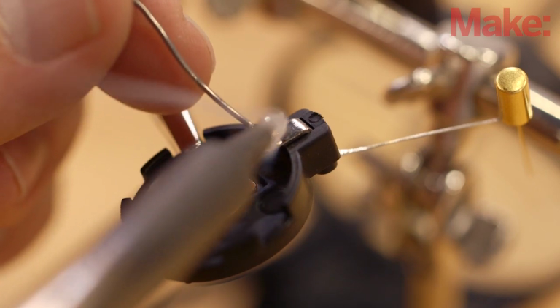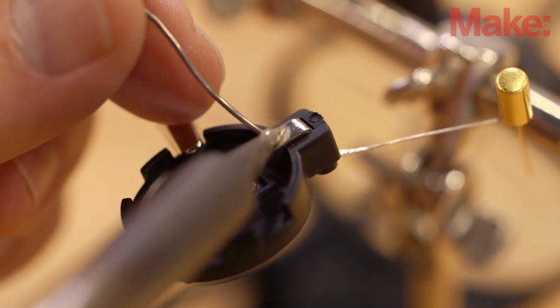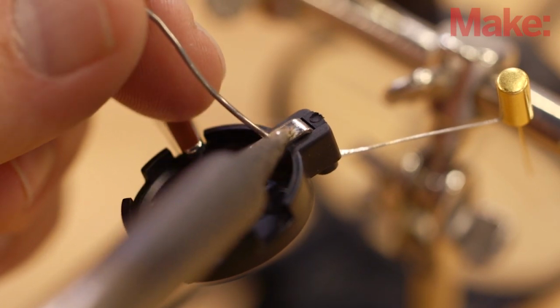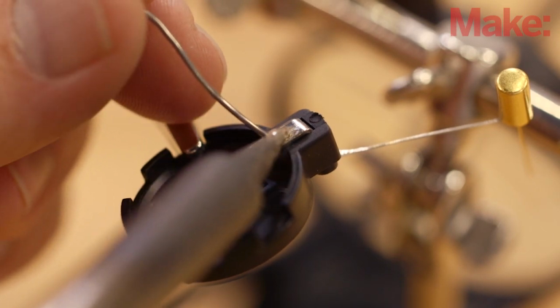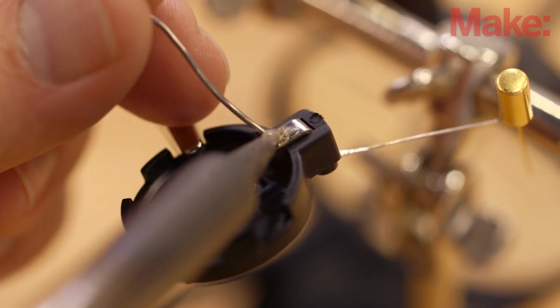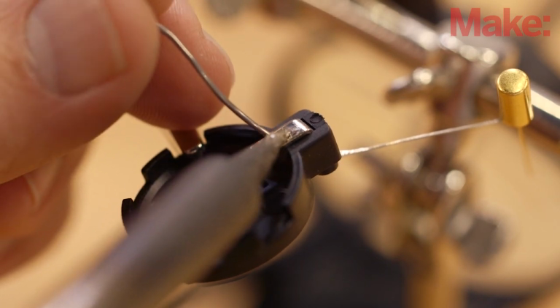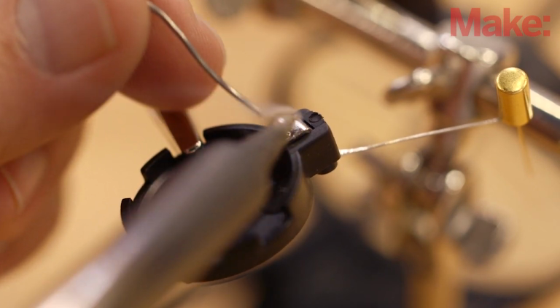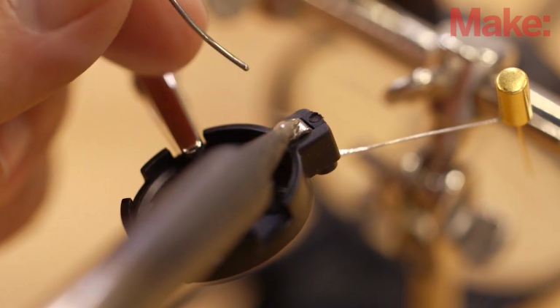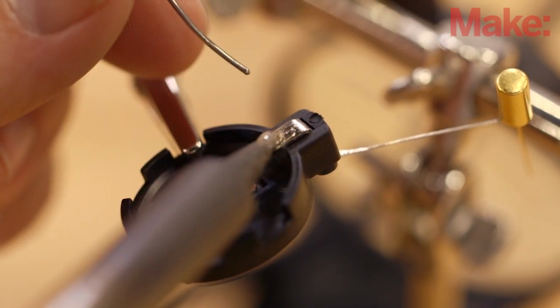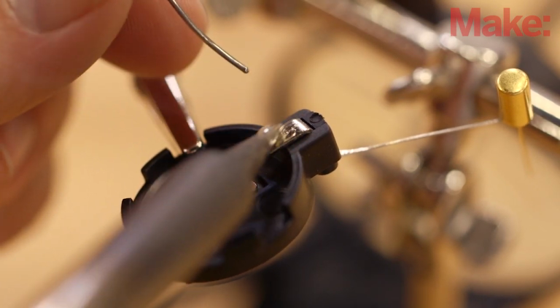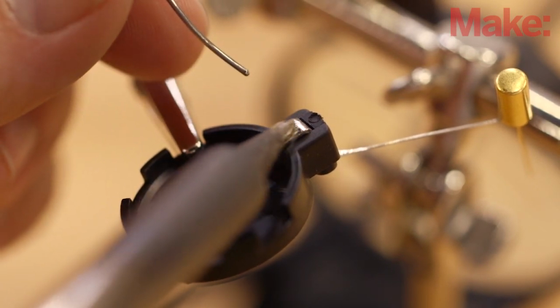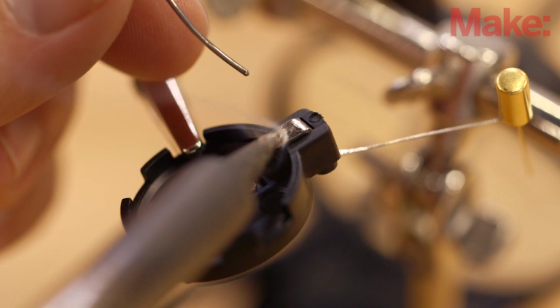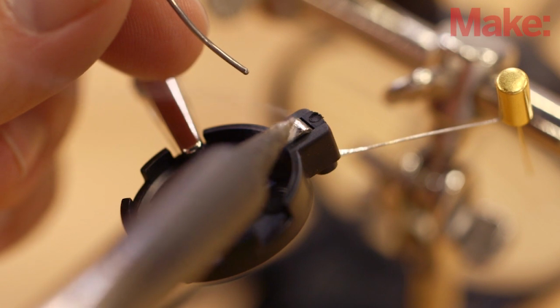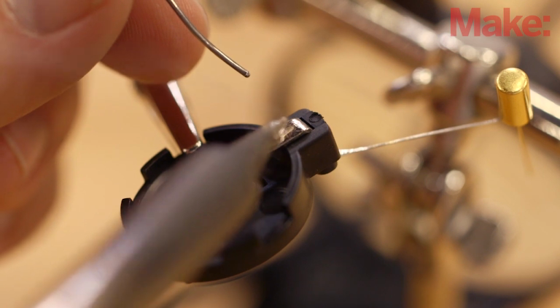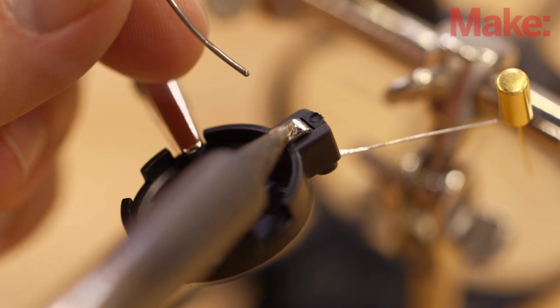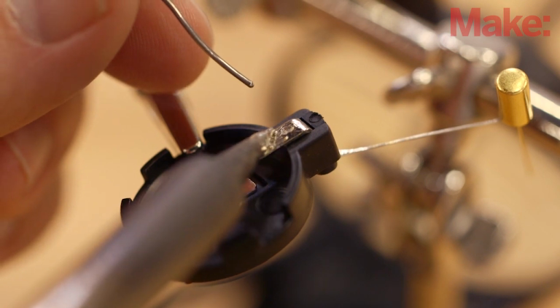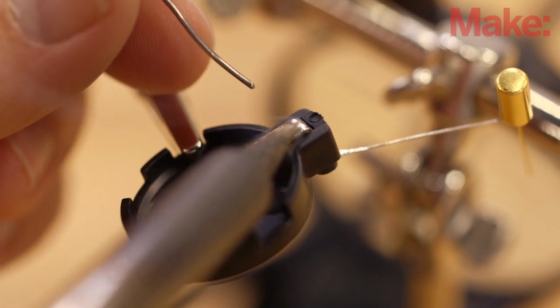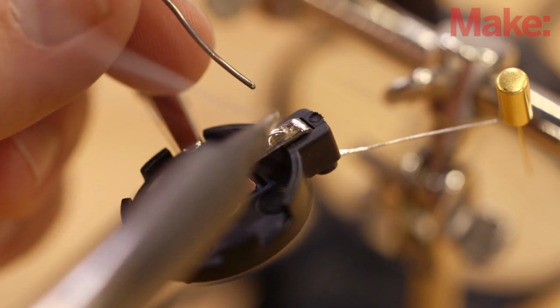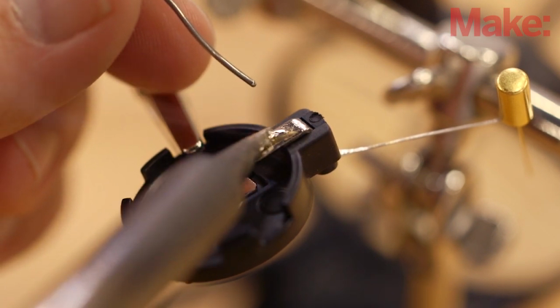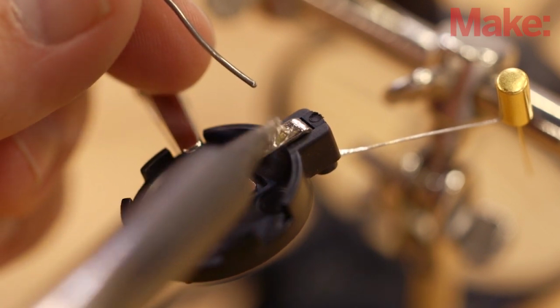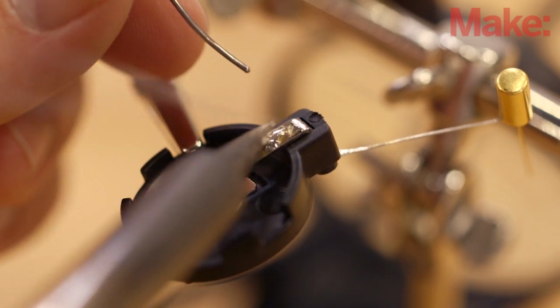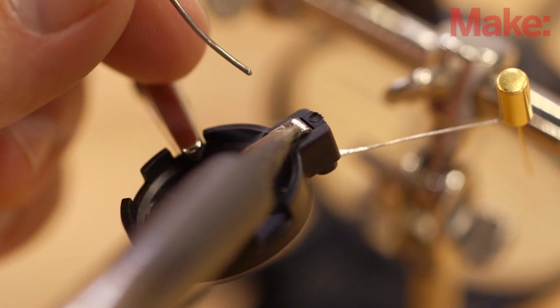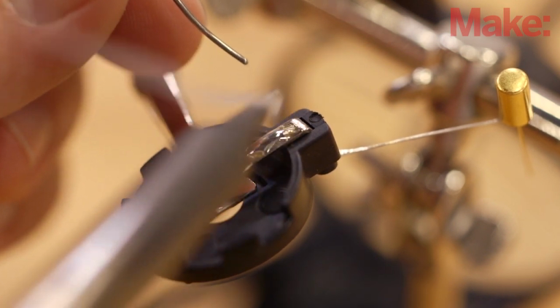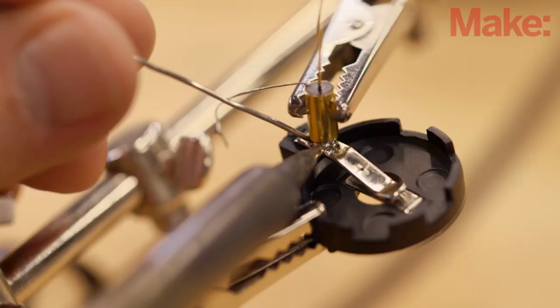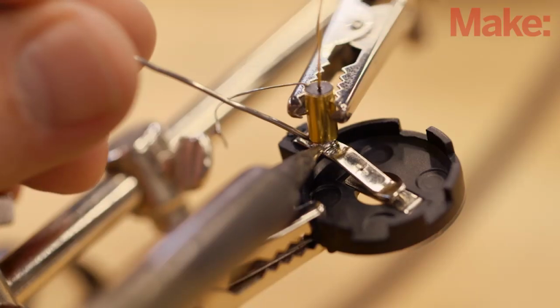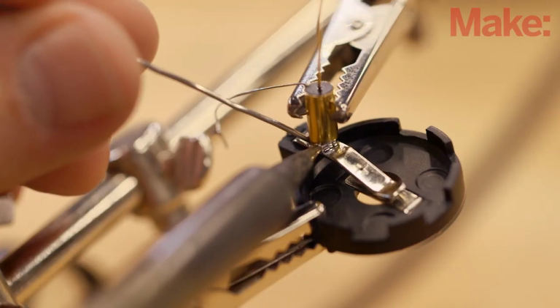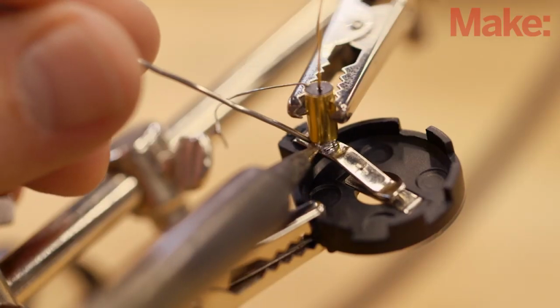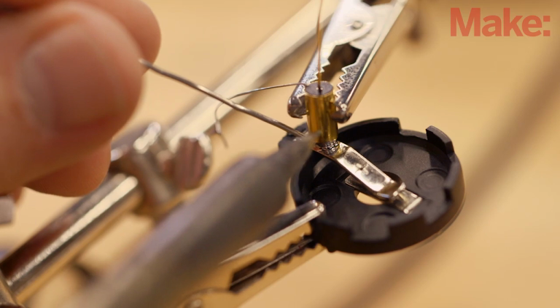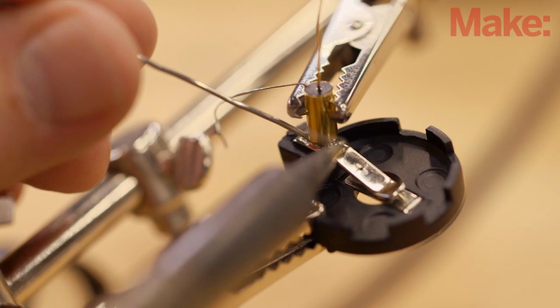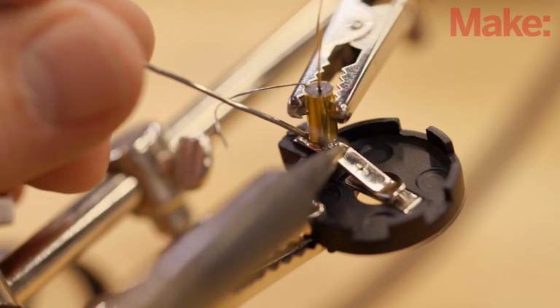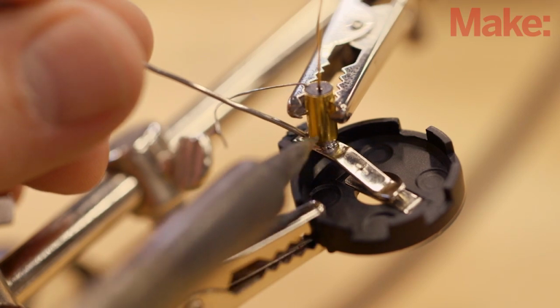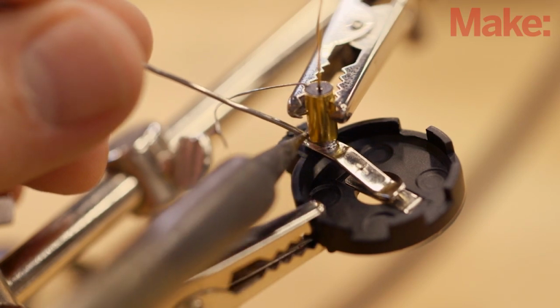If you do this, make sure you test your circuit first, as the housing likely functions as a contact for the switch. Place a blob of solder on the retention clip and then use it to secure the switch into place.